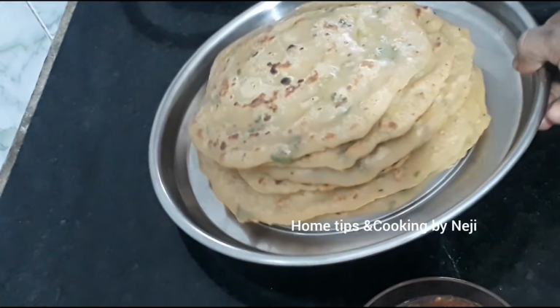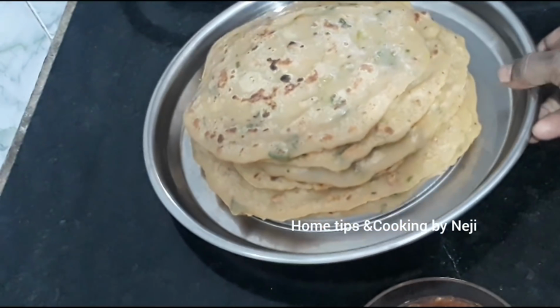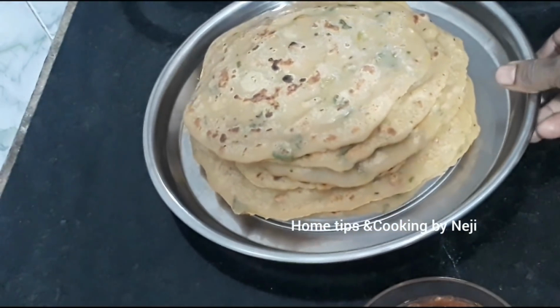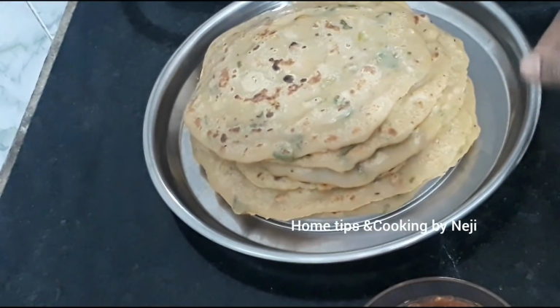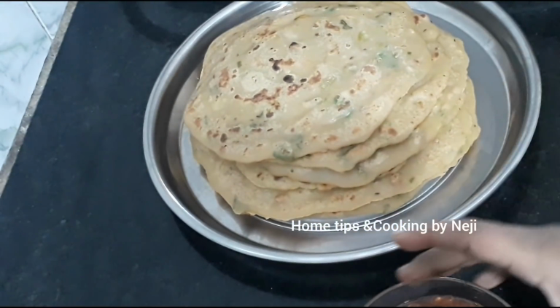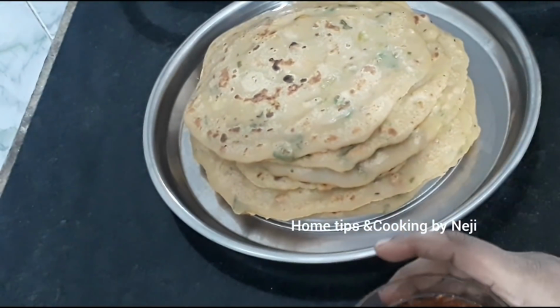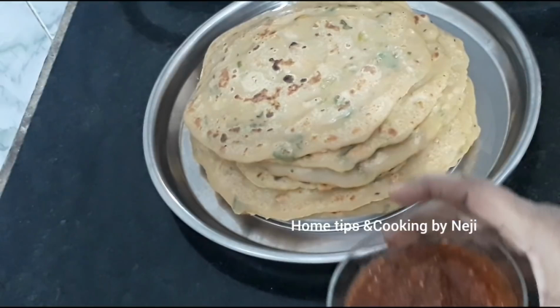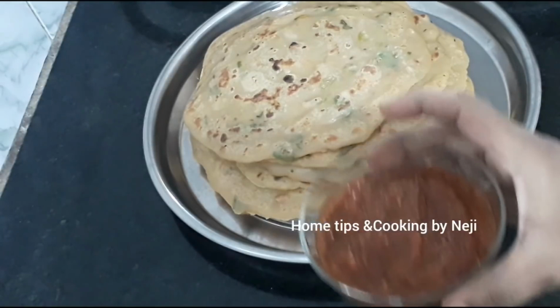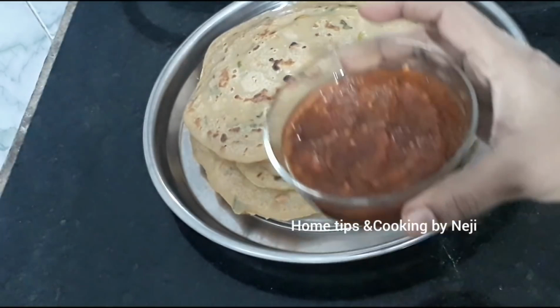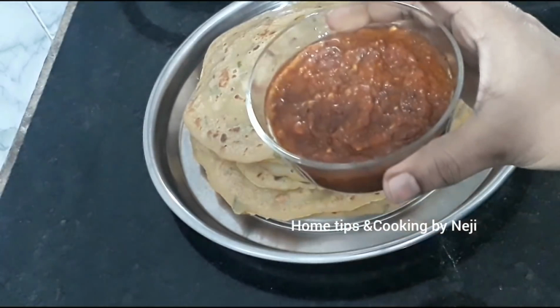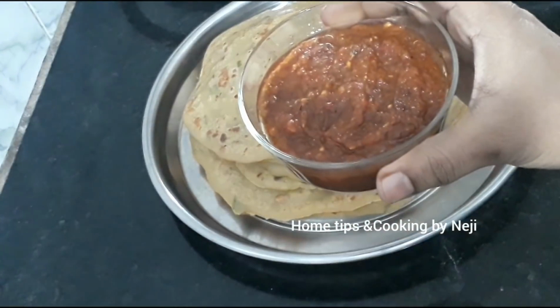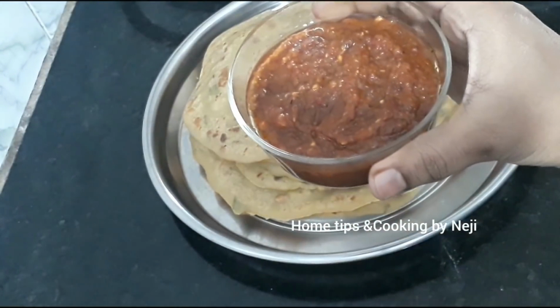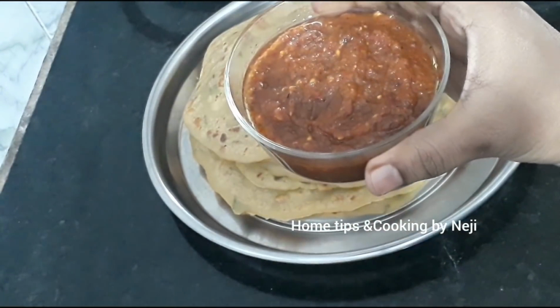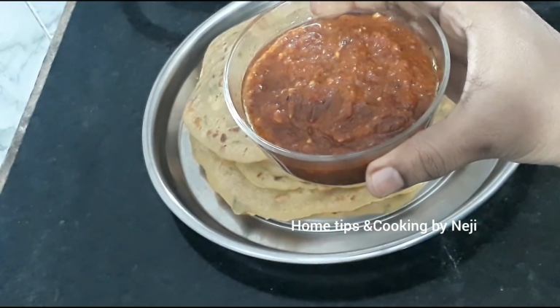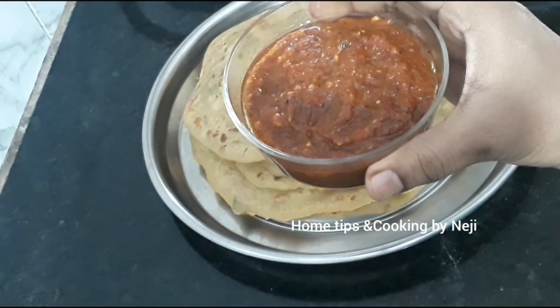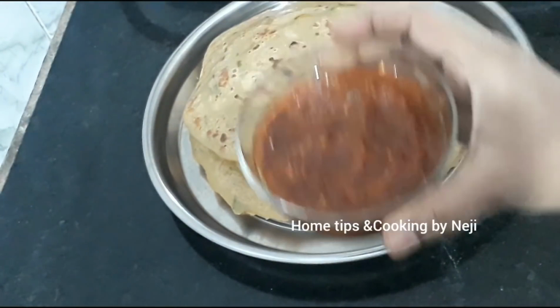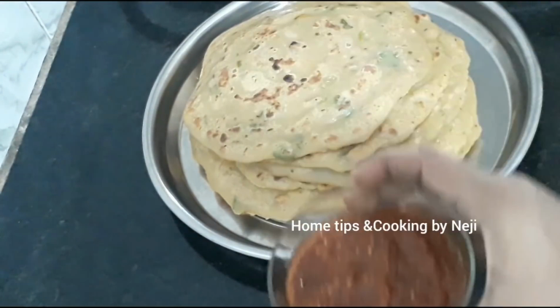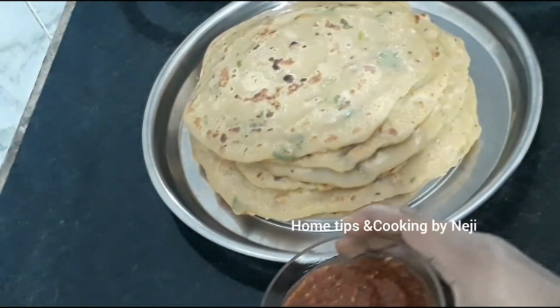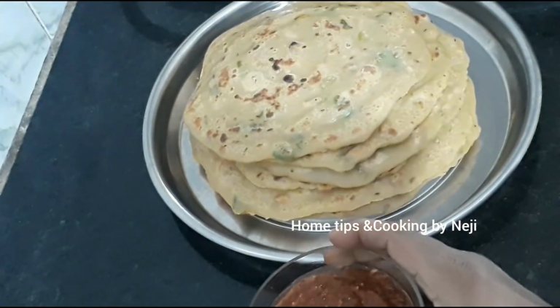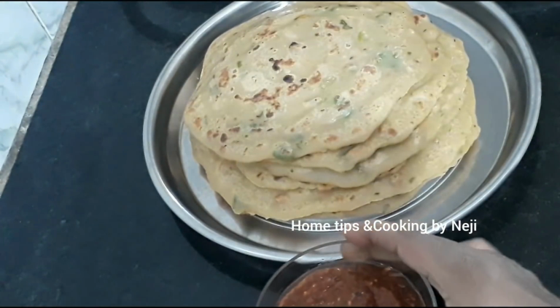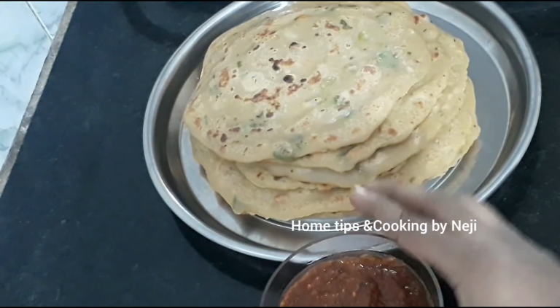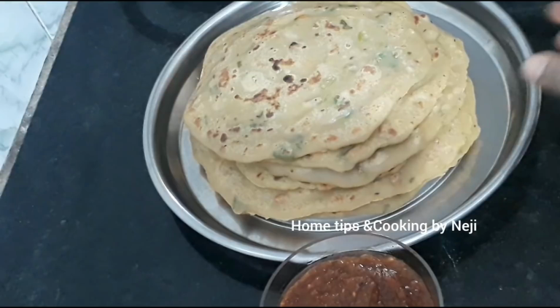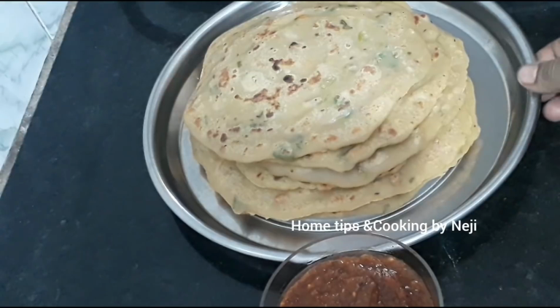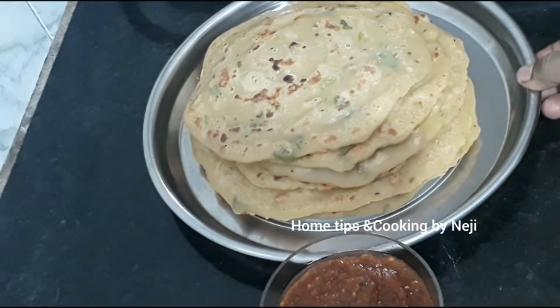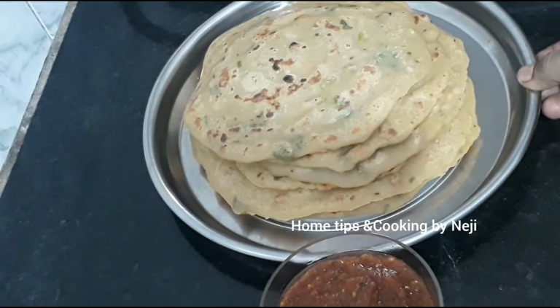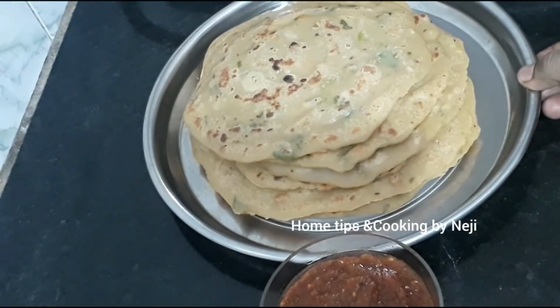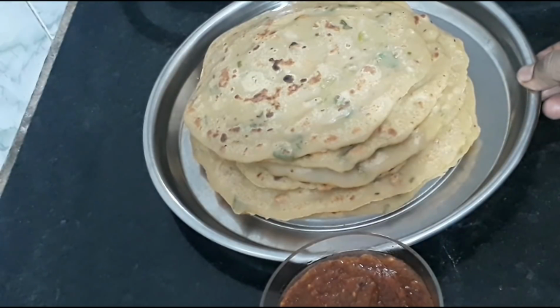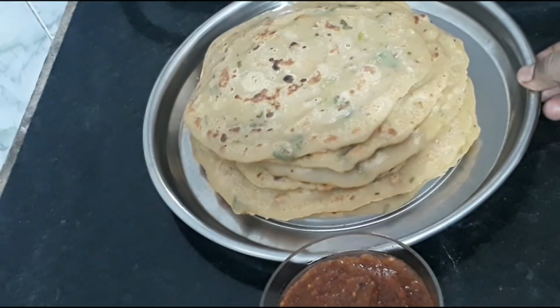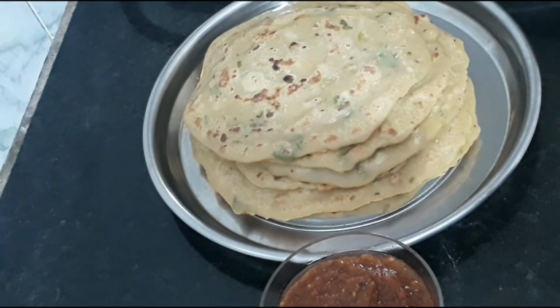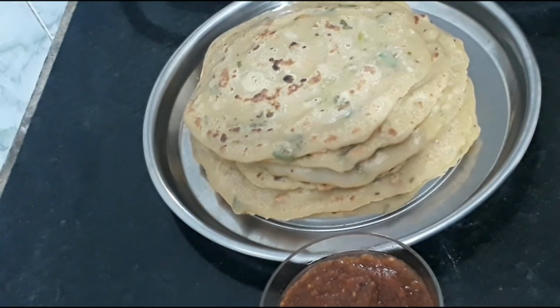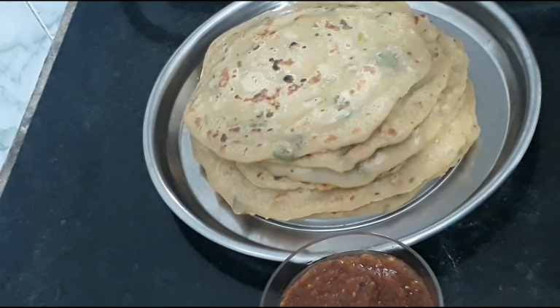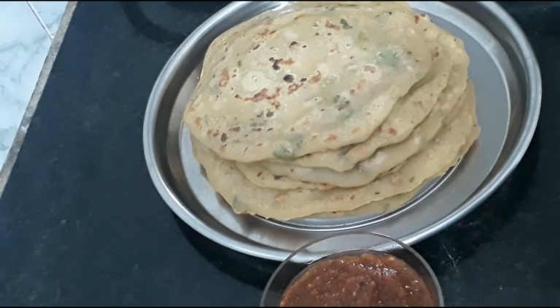If you like this recipe, please like and subscribe to the channel. I hope you enjoyed this video.